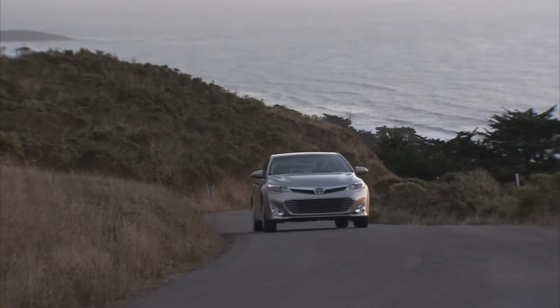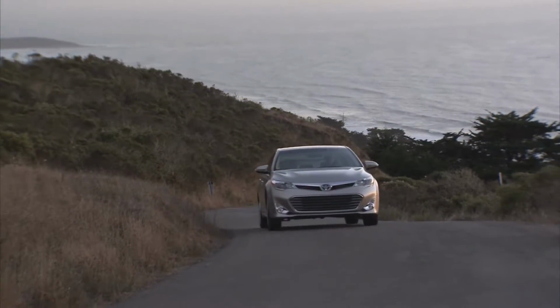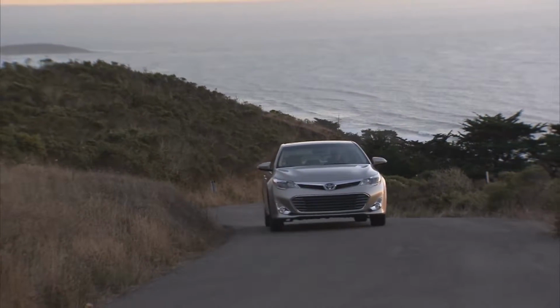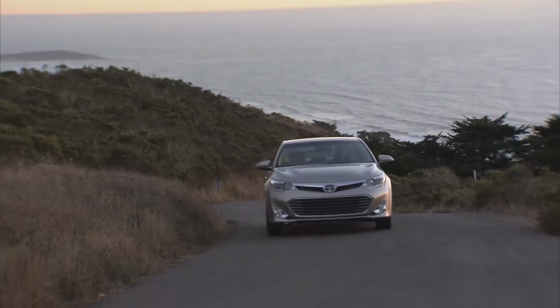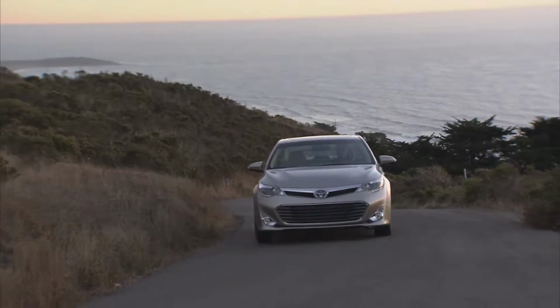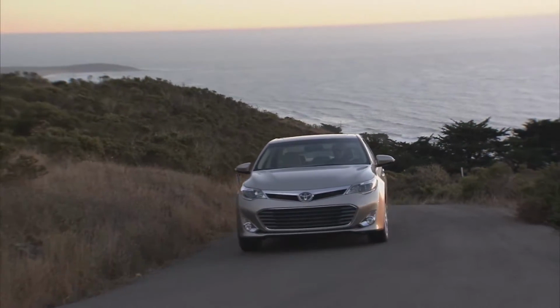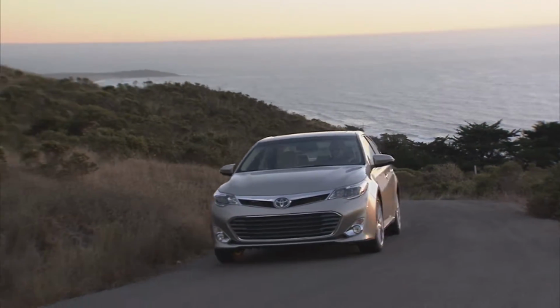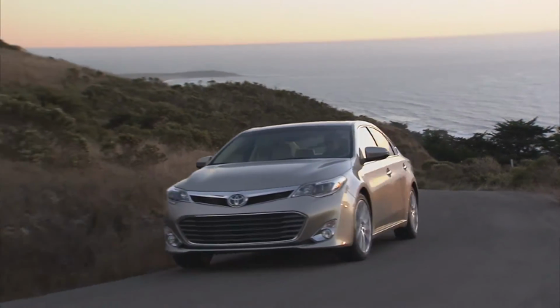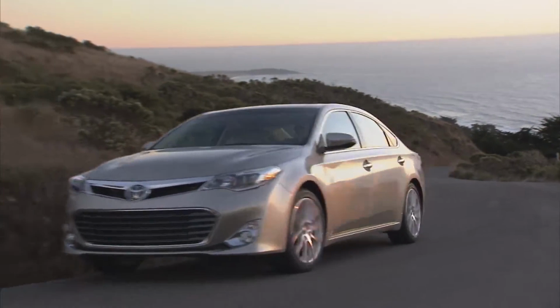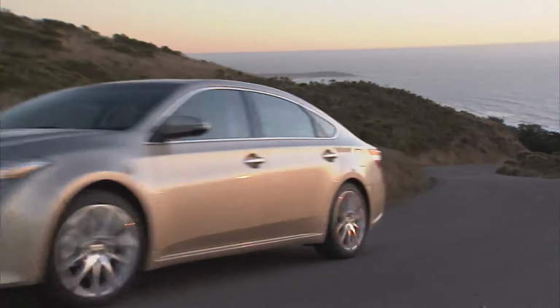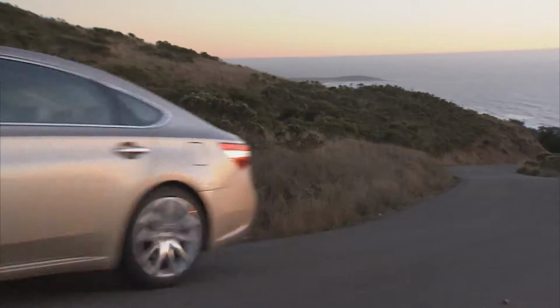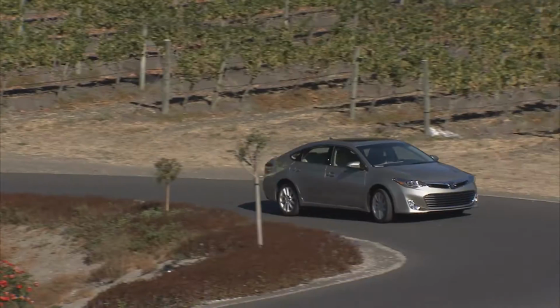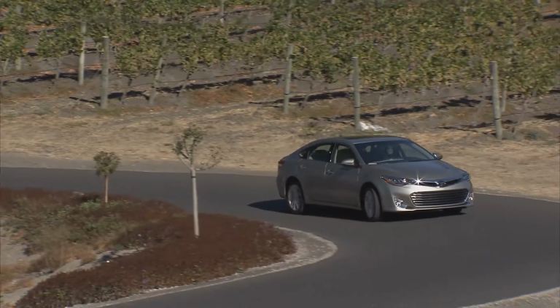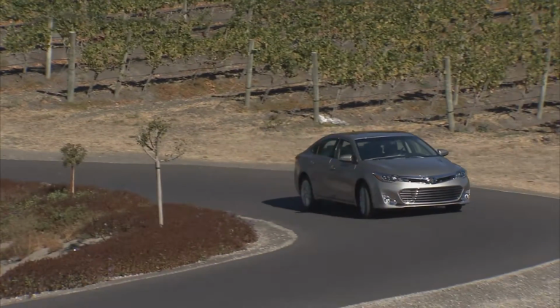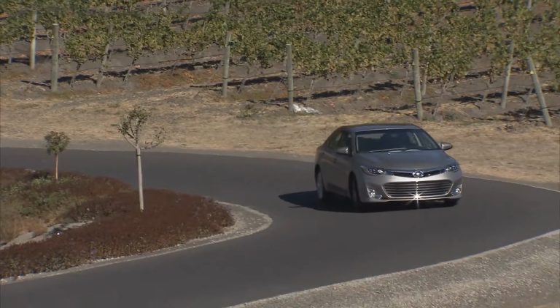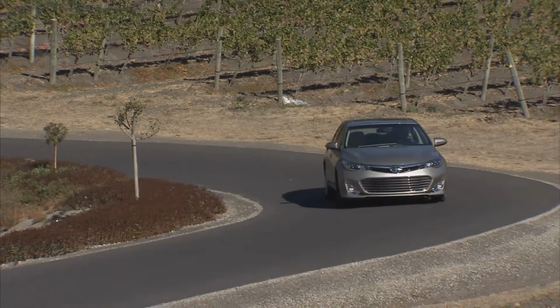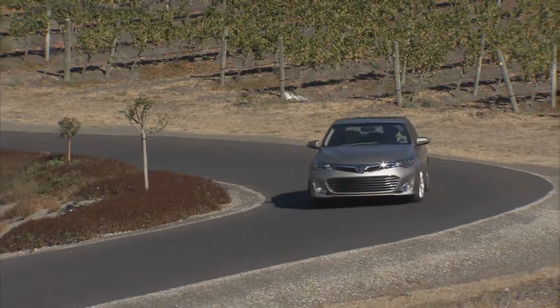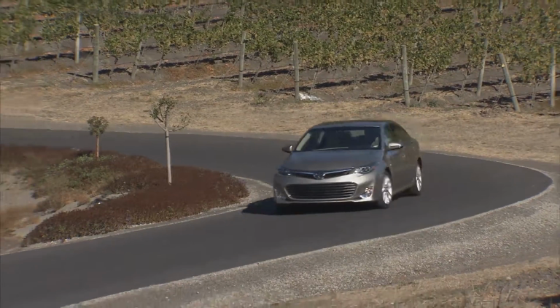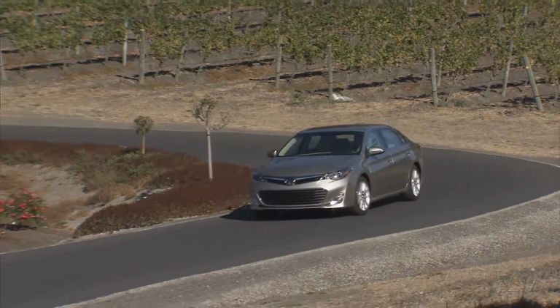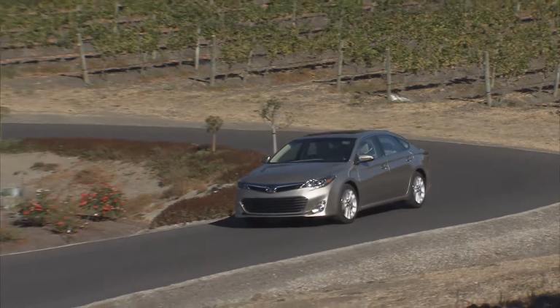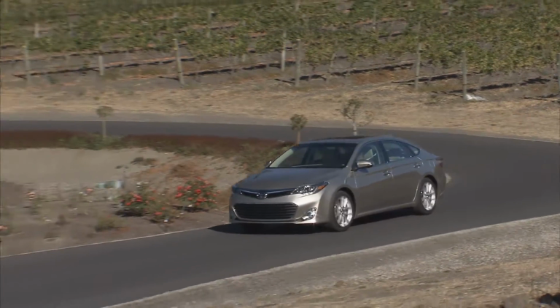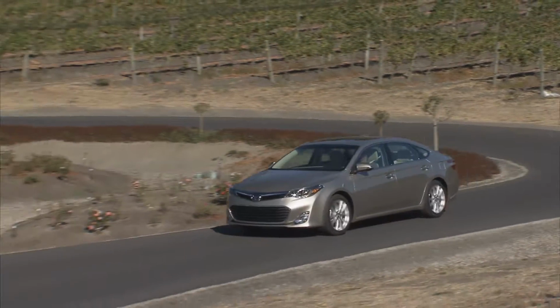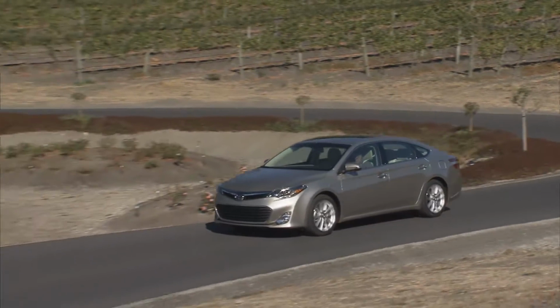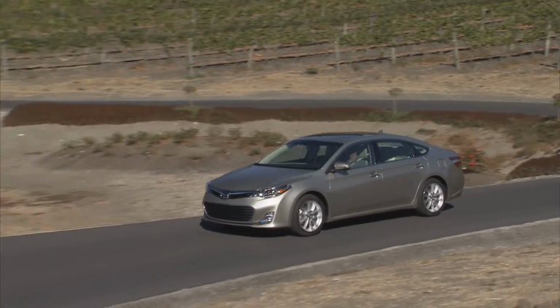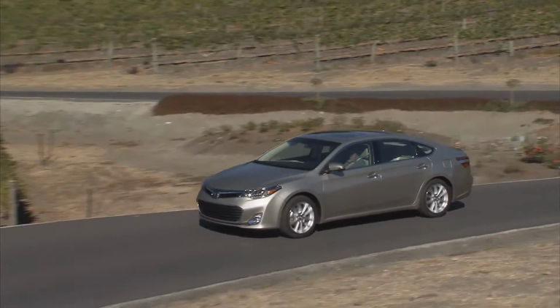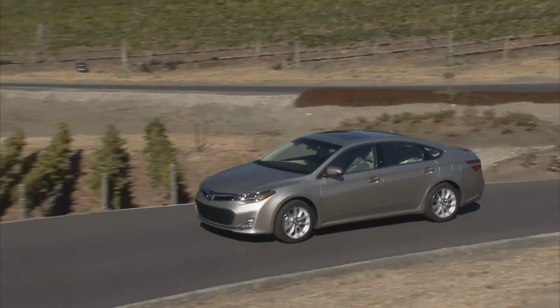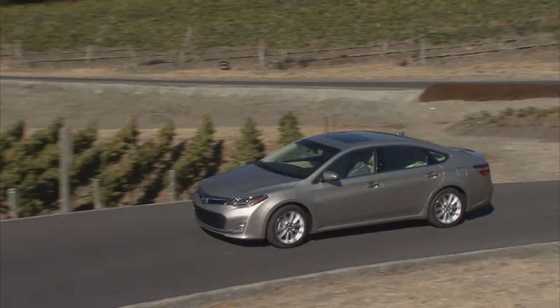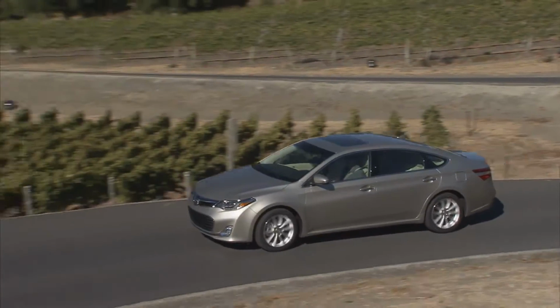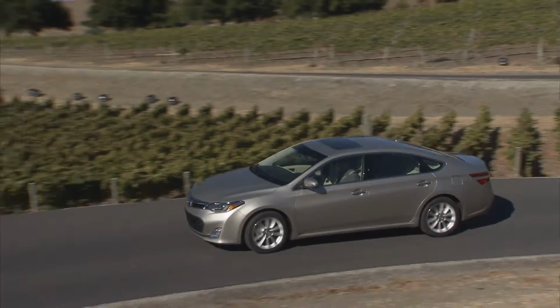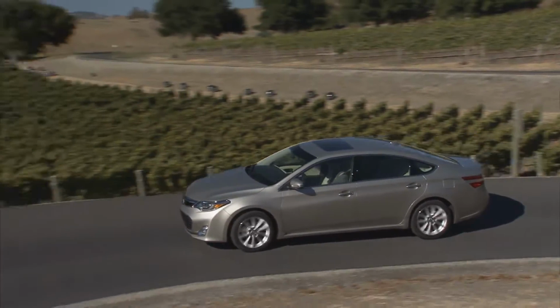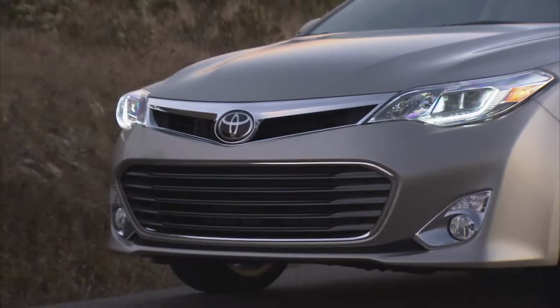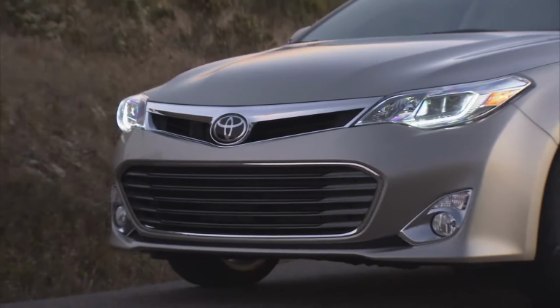It will give you that superior environment. Take your road experience in a whole new direction today.